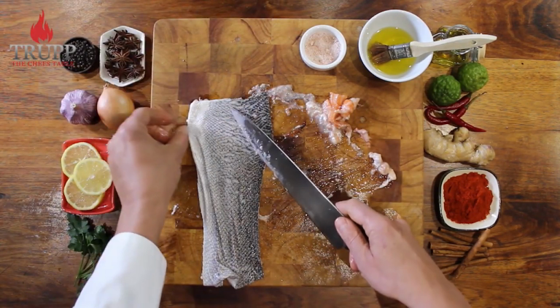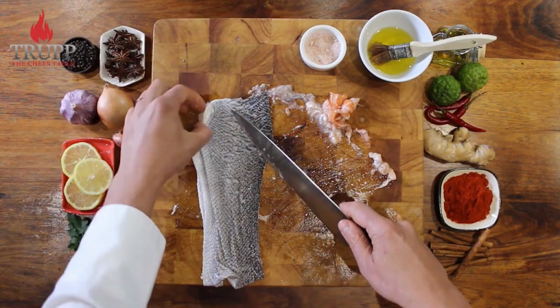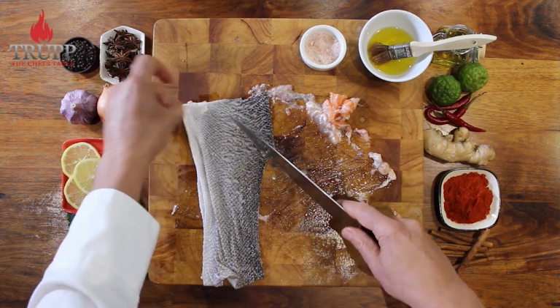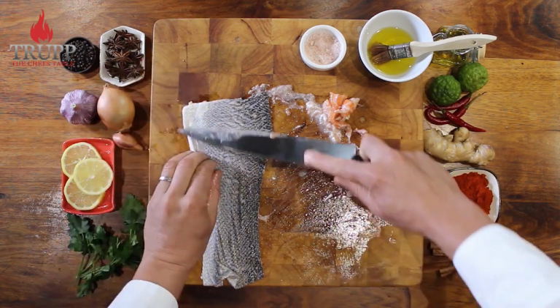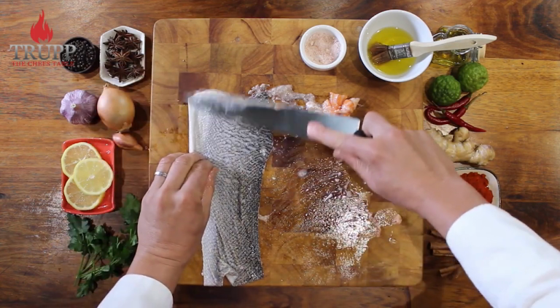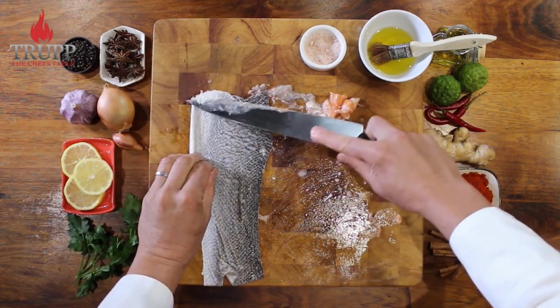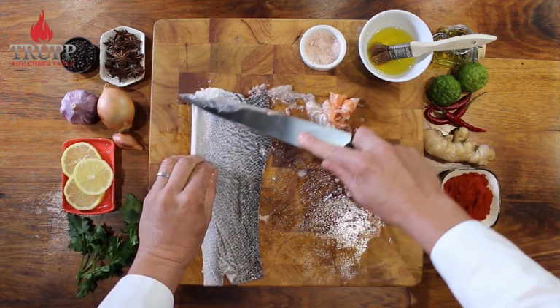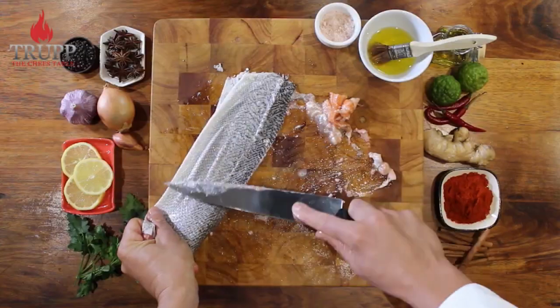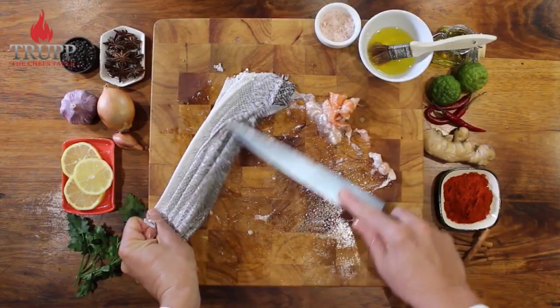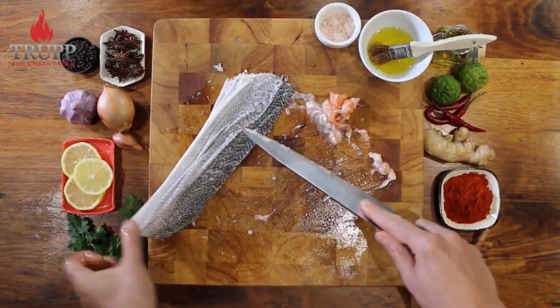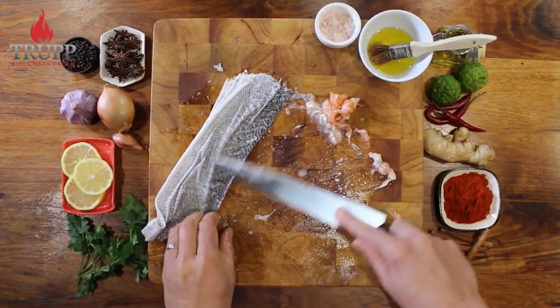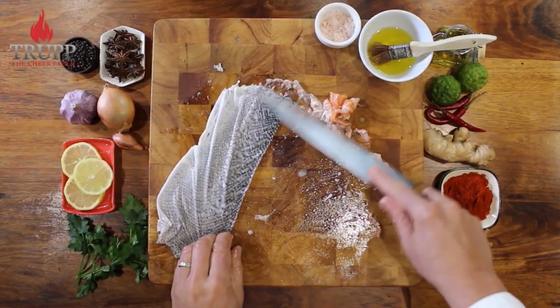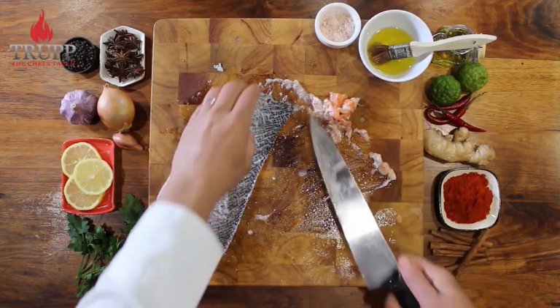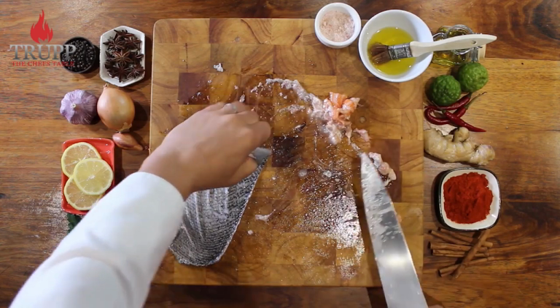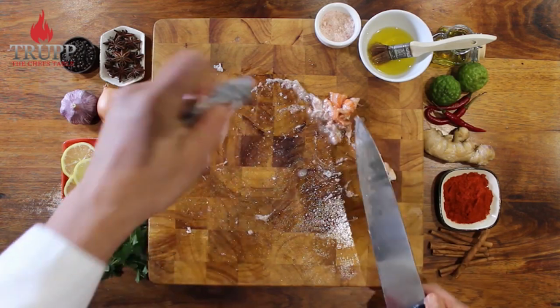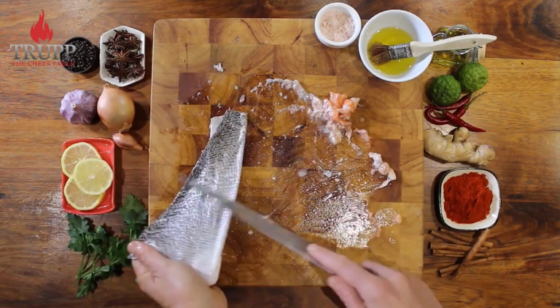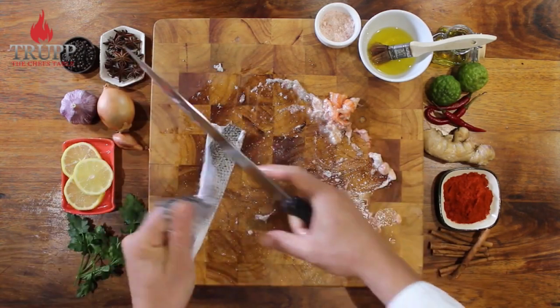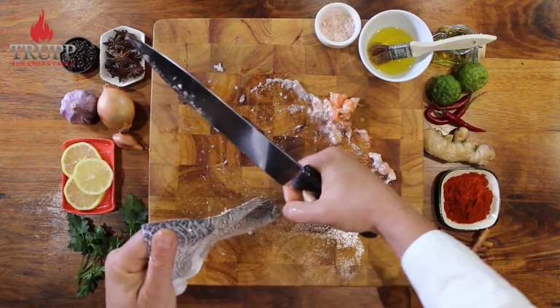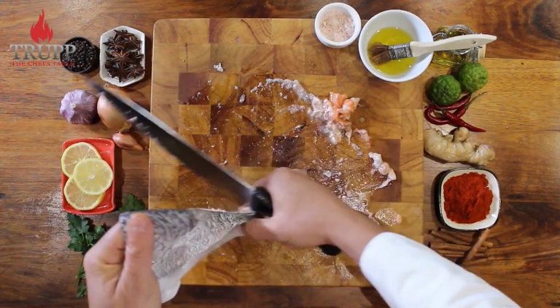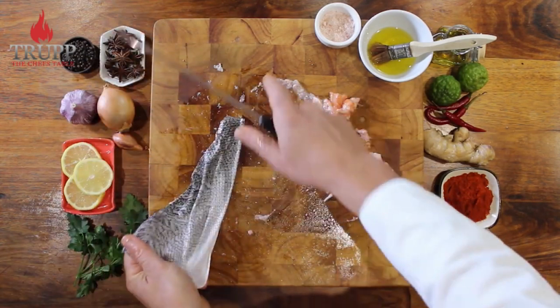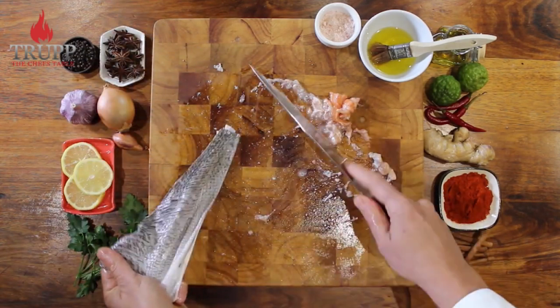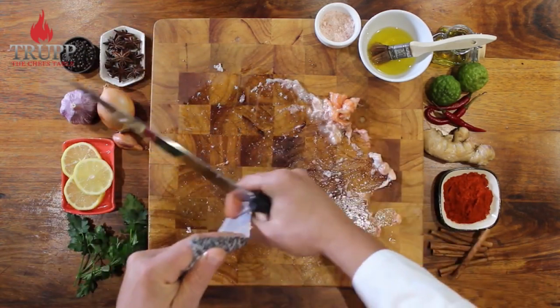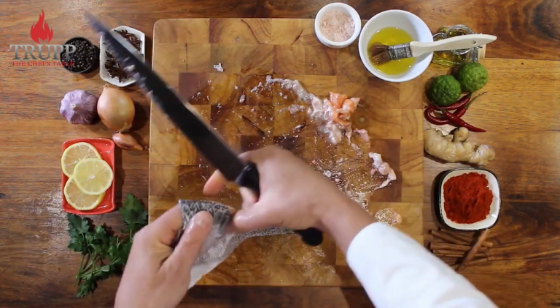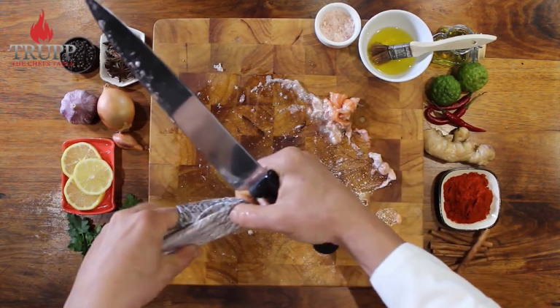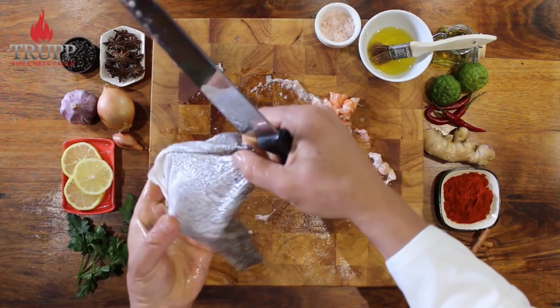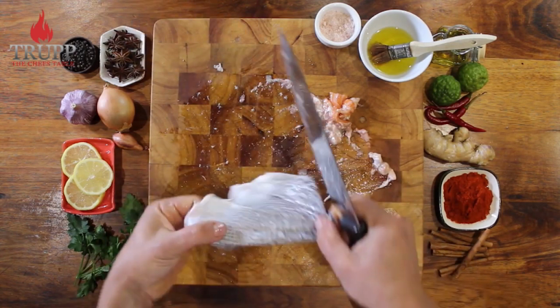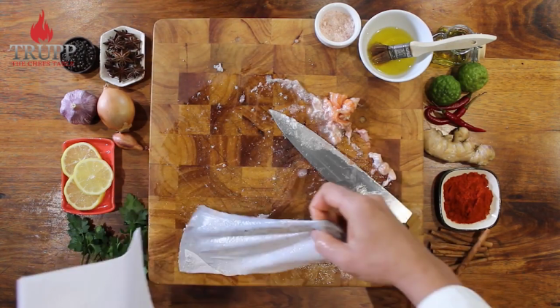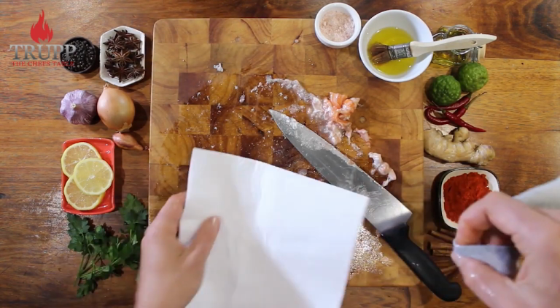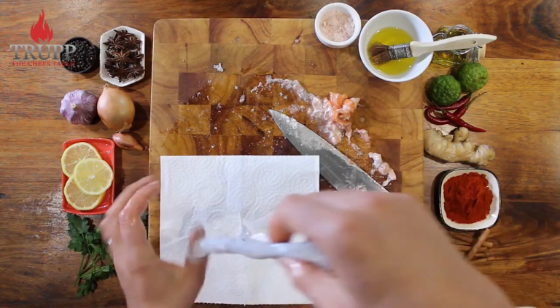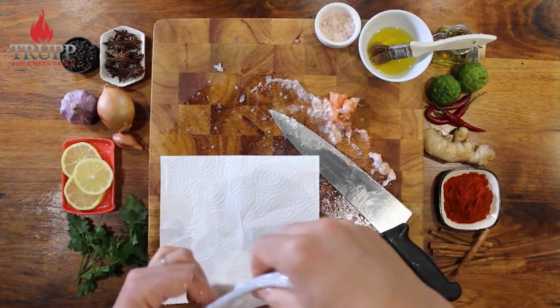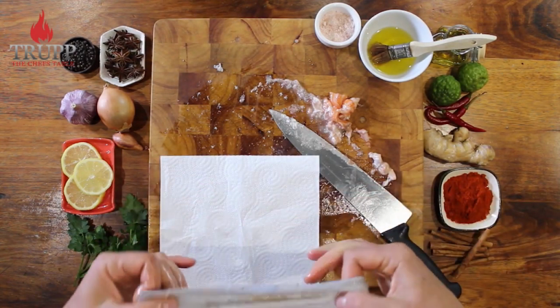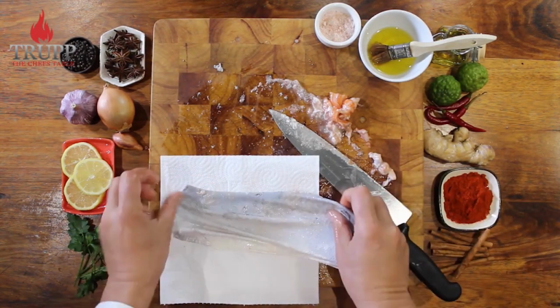Then turn it over and check that you've also gotten rid of all the scales. It doesn't matter hugely if a few scales remain, but the skin just crisps up so much nicer once you remove them.